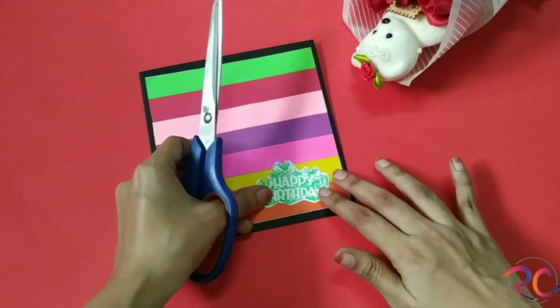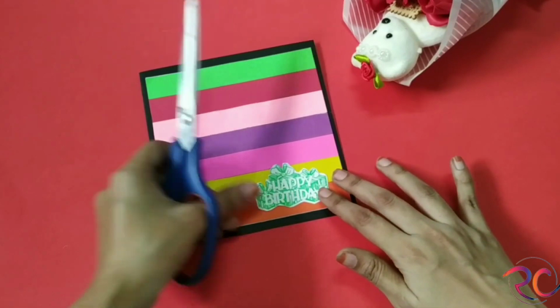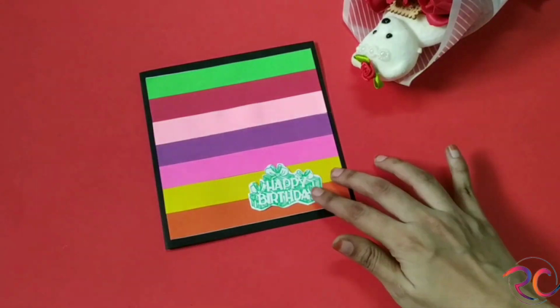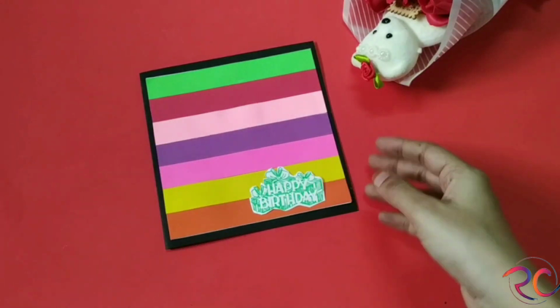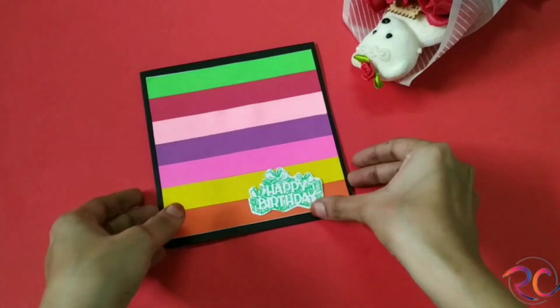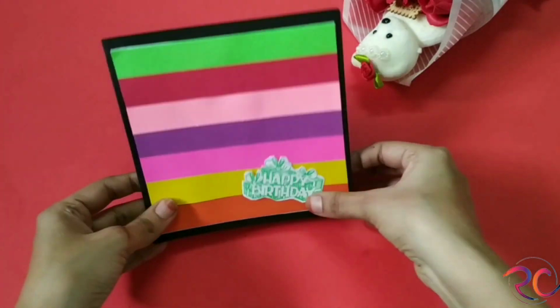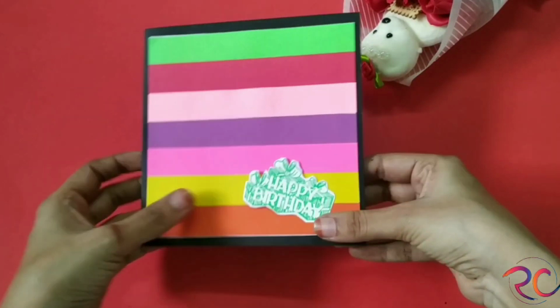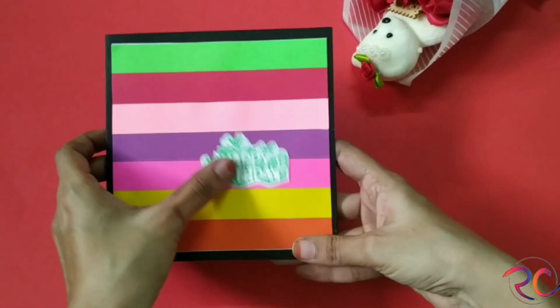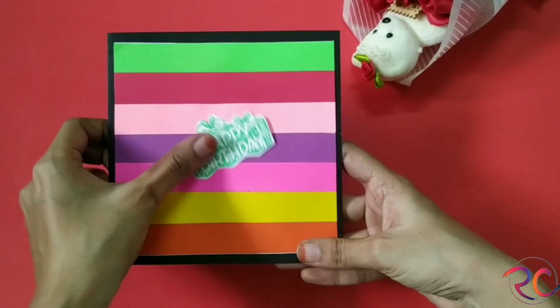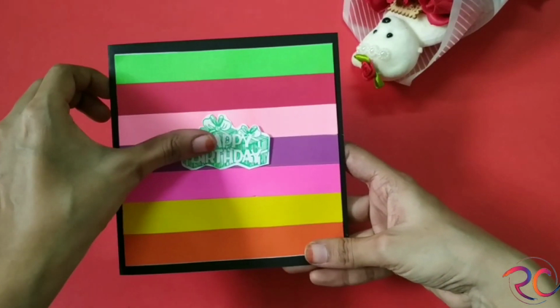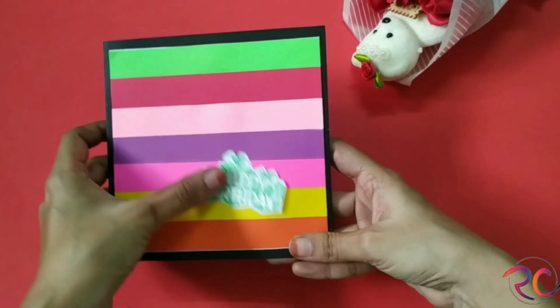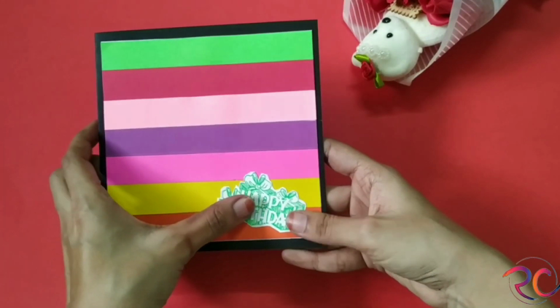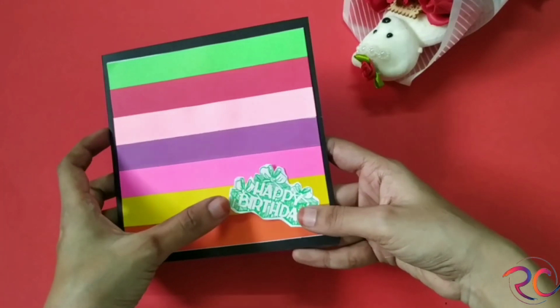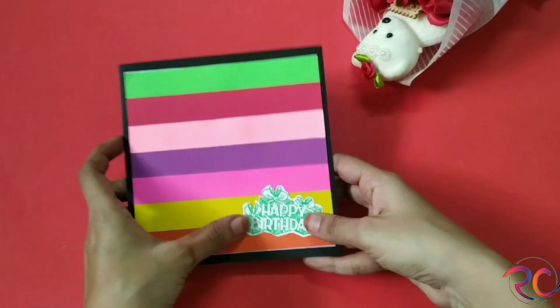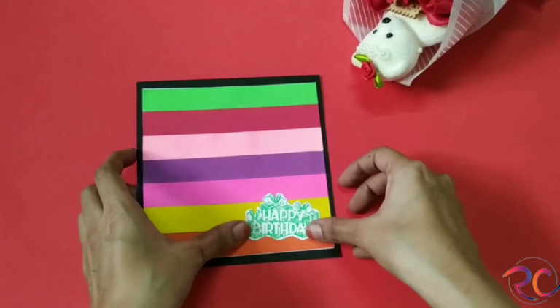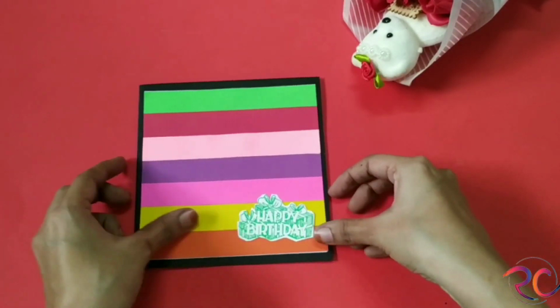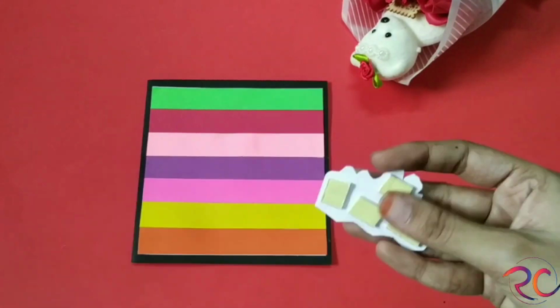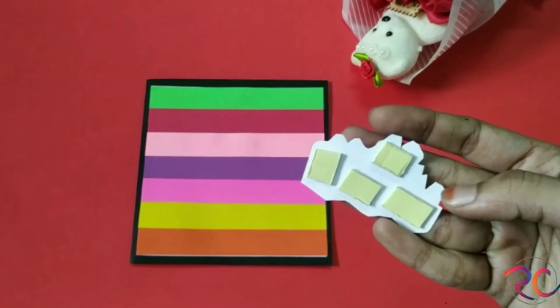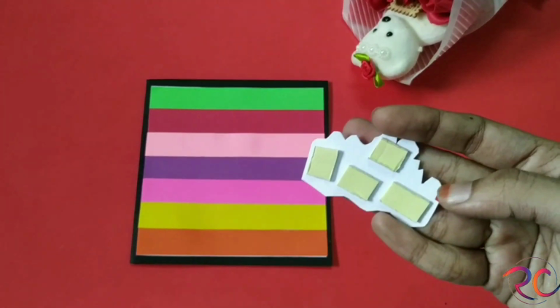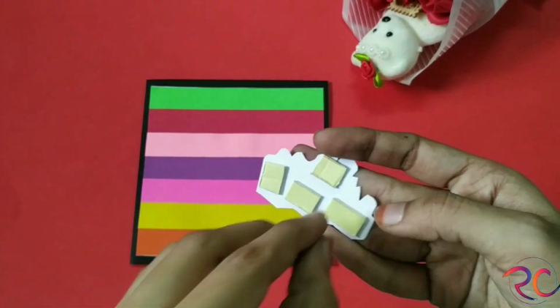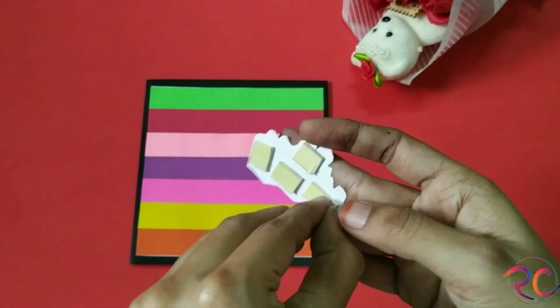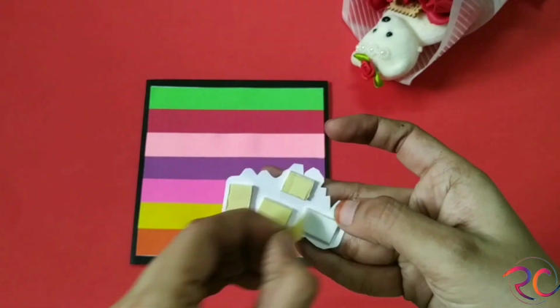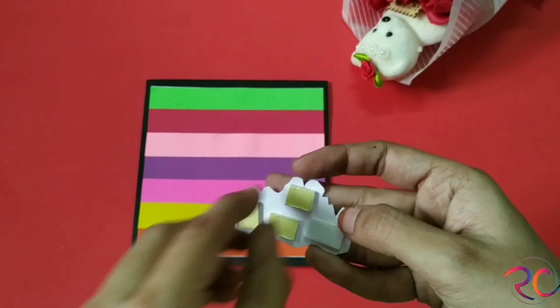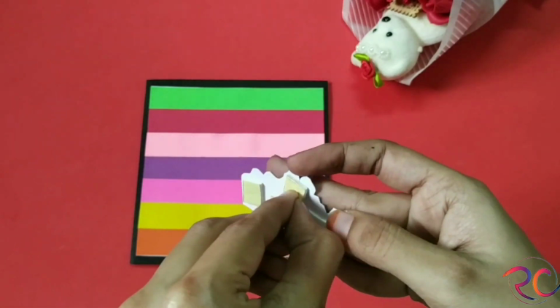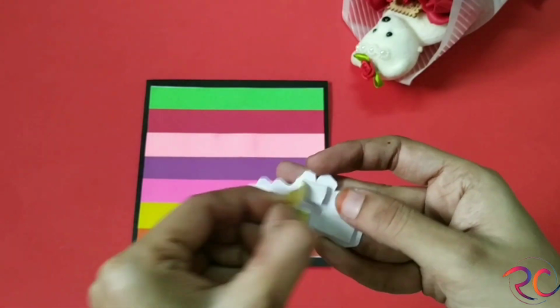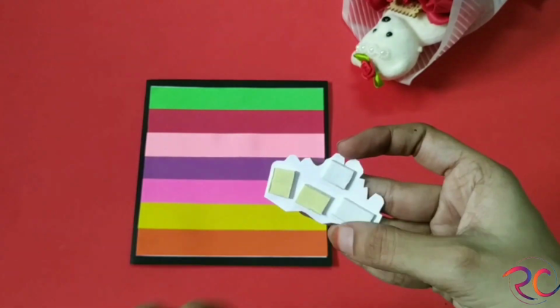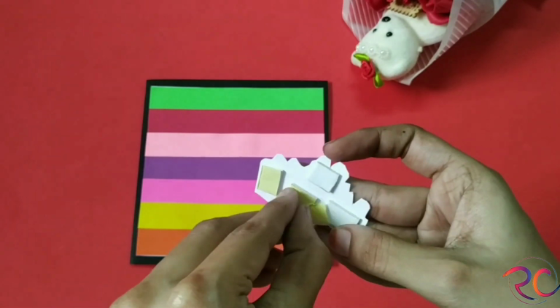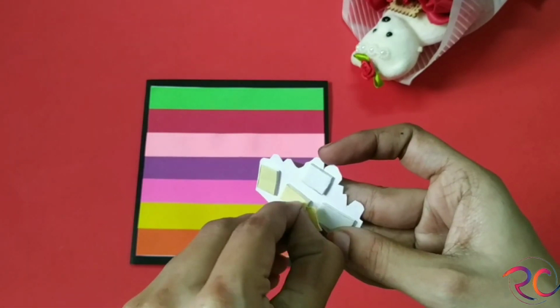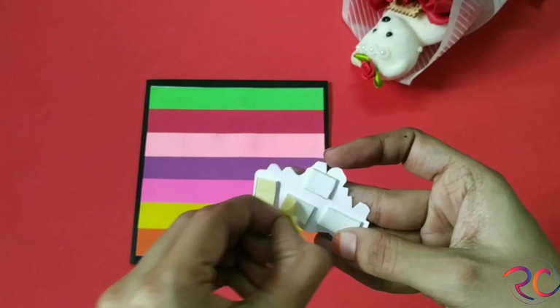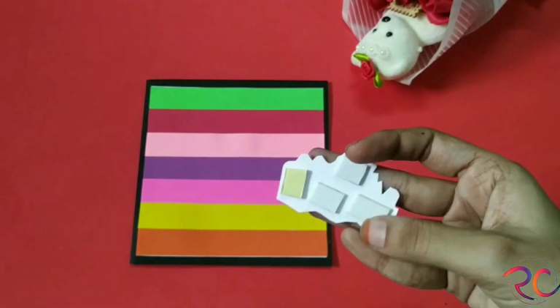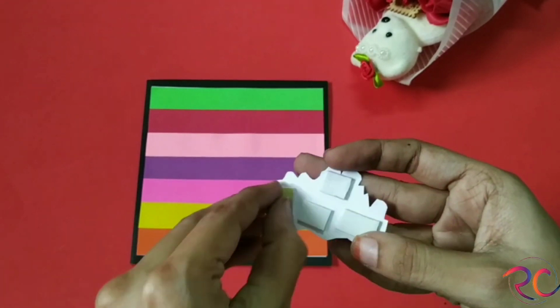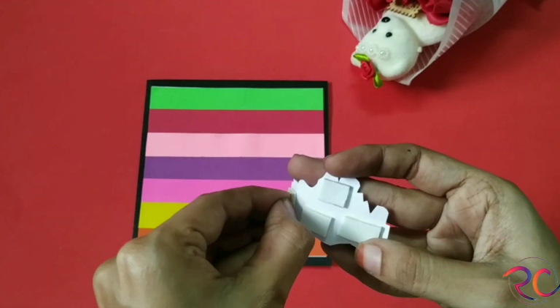Now, just to give it a 3D look, I'll be using some double tape and sticking them on. And this is the first card that I created — simple and beautiful!